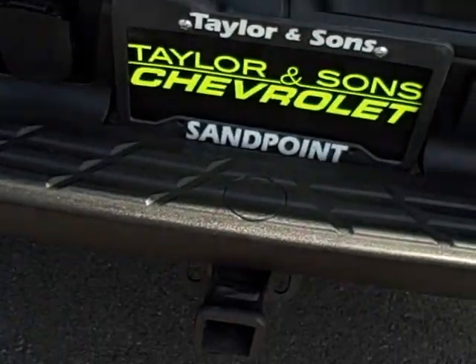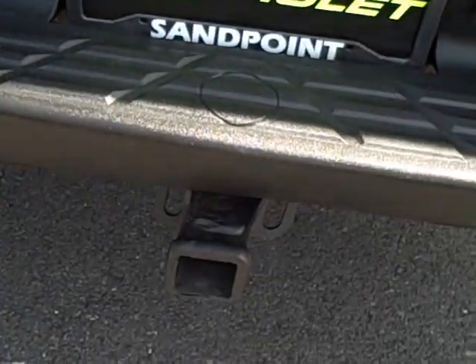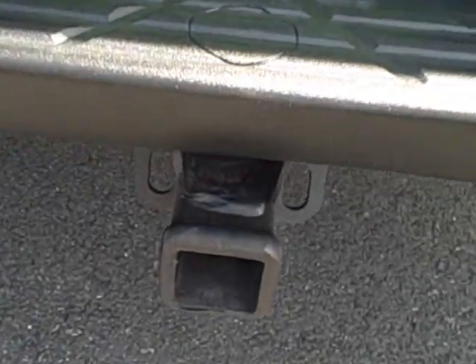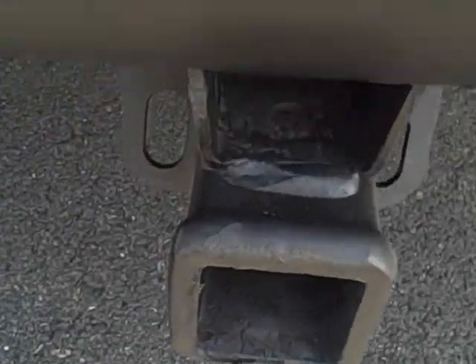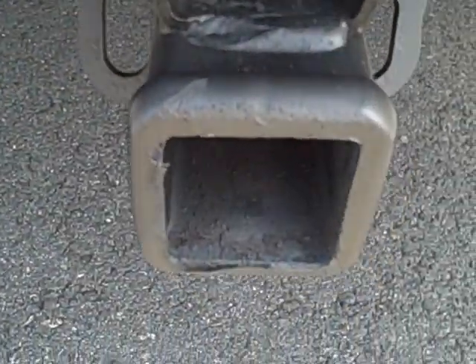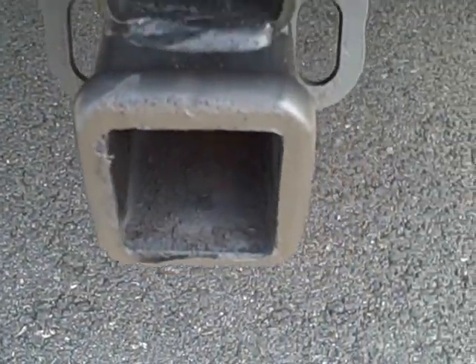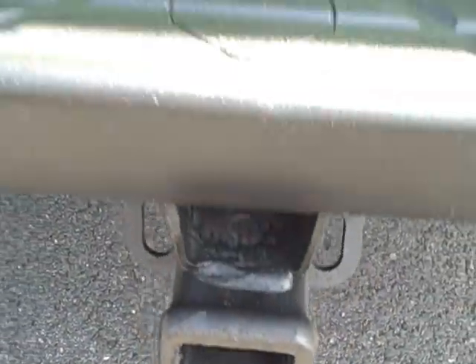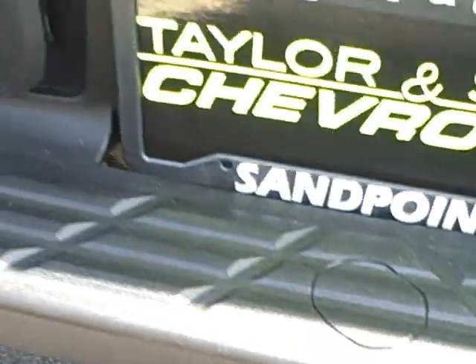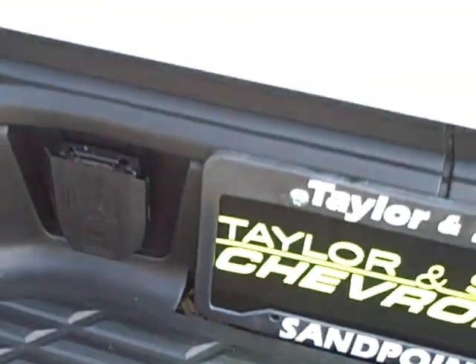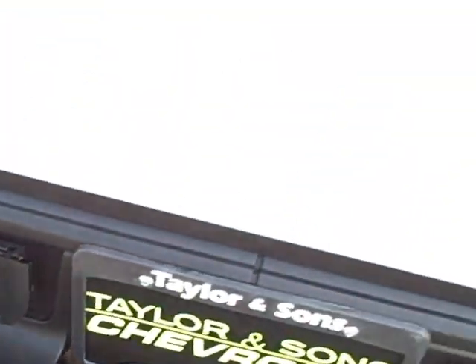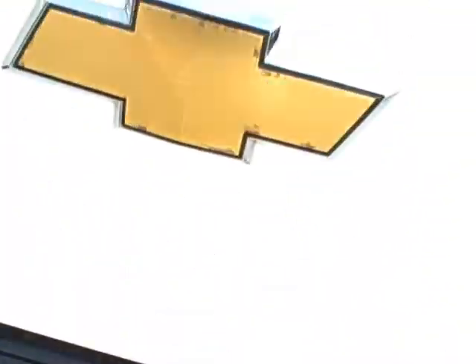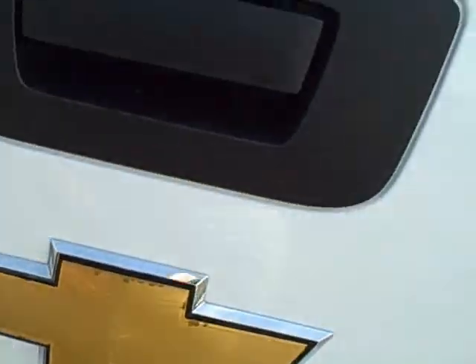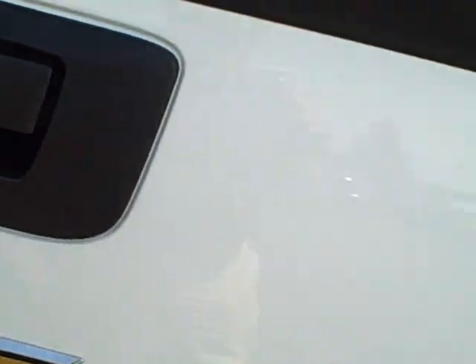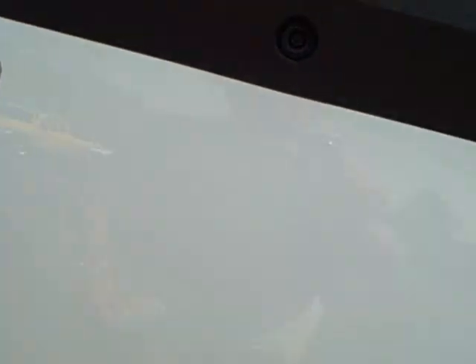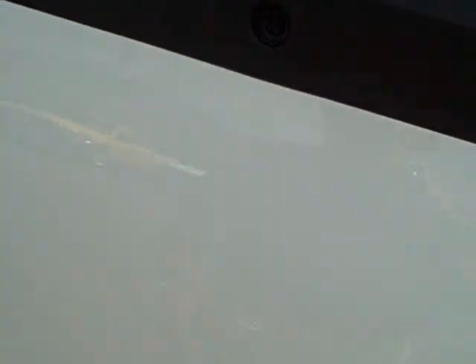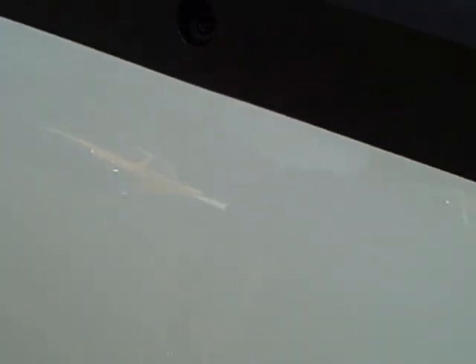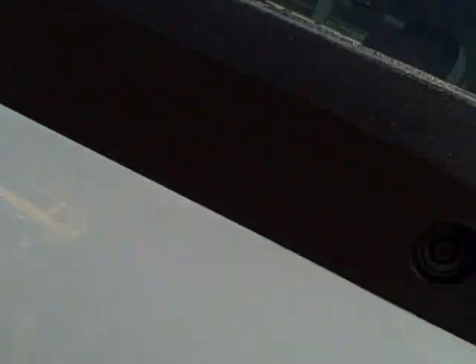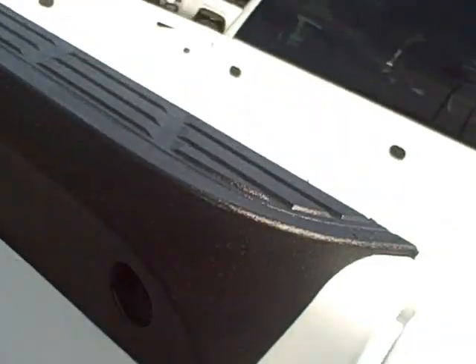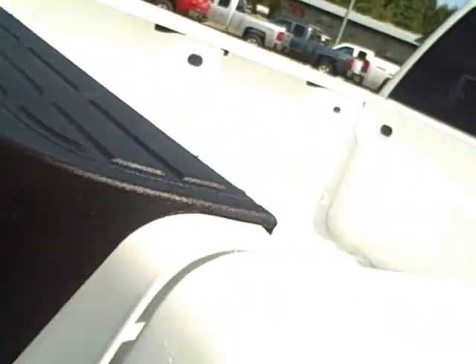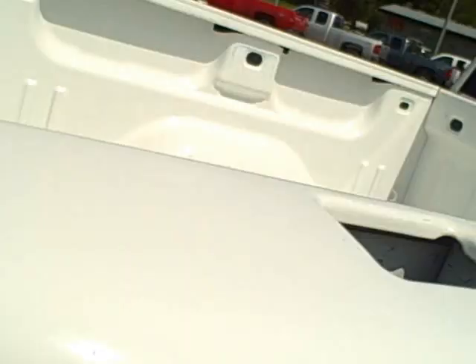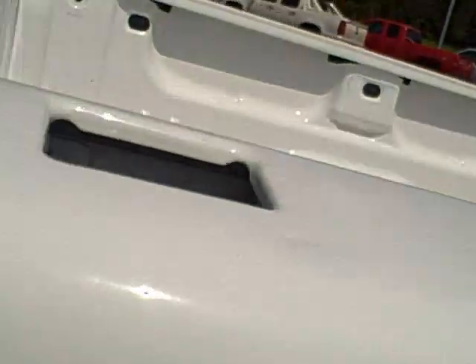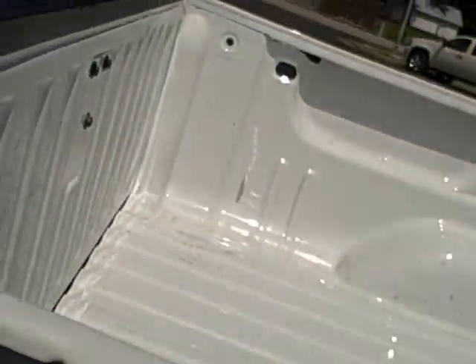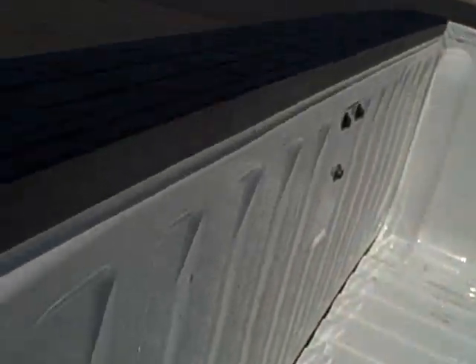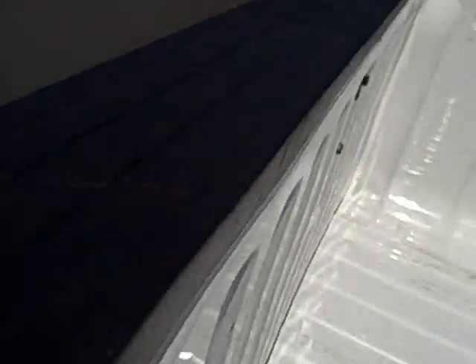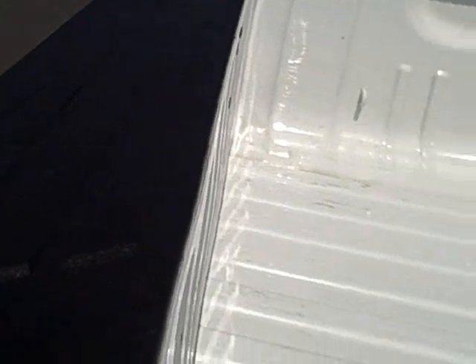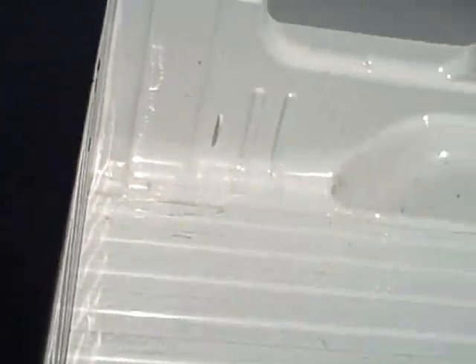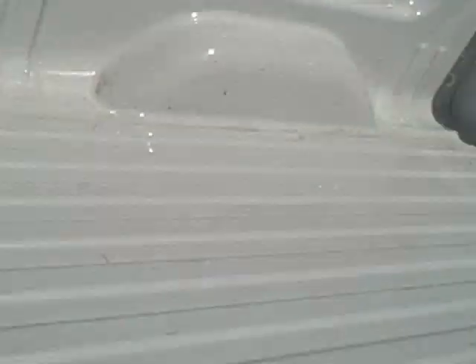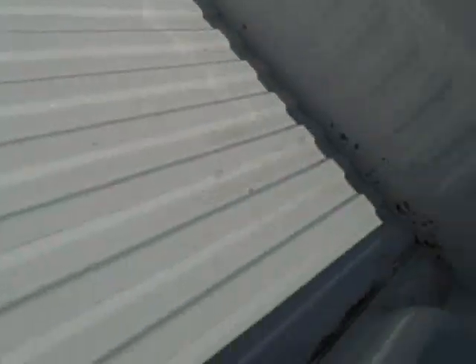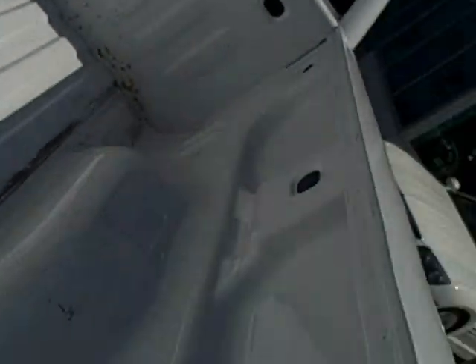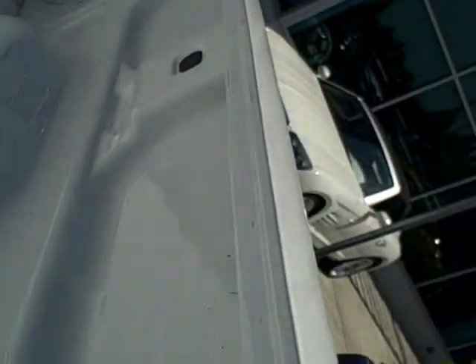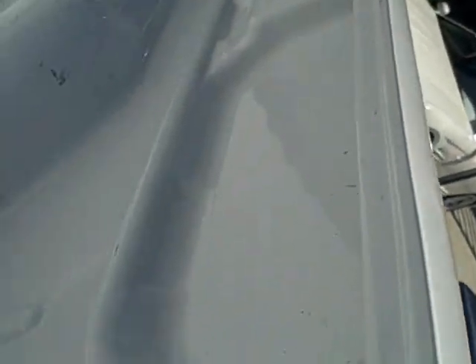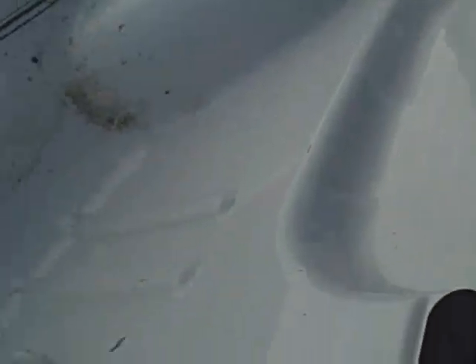It's got the full tow package. Even the tailgate is nice and clean — no dents or scratches. Inside it looks like they had a bed liner in it, which has been taken out.